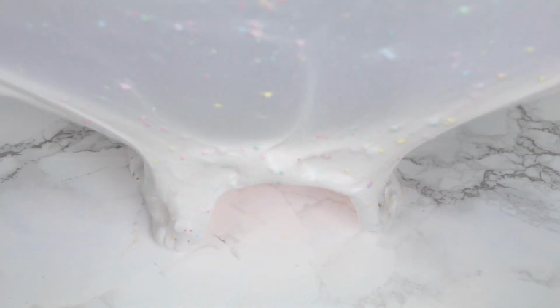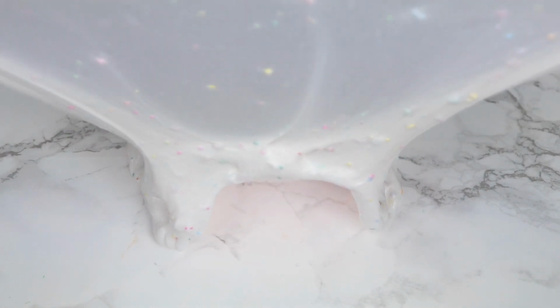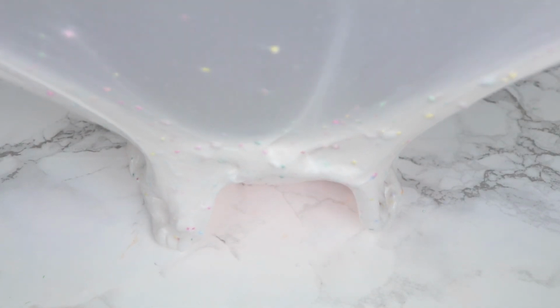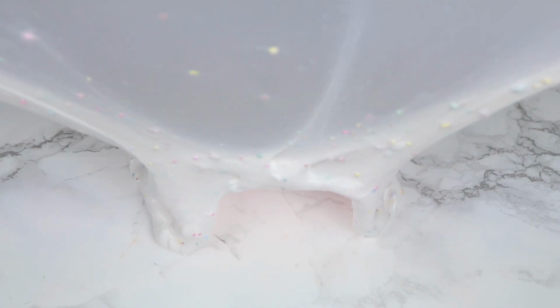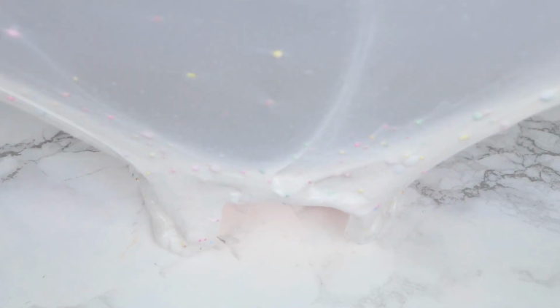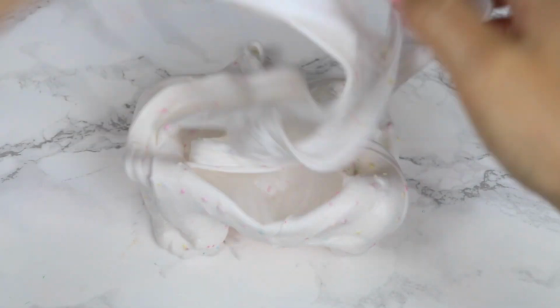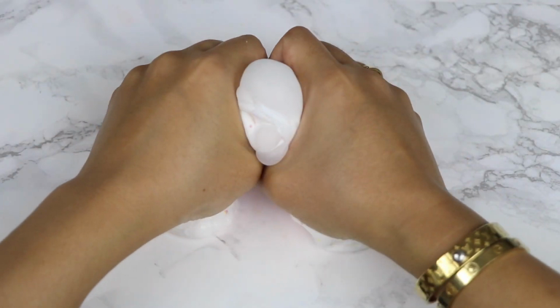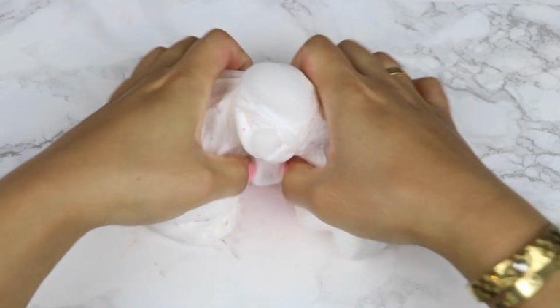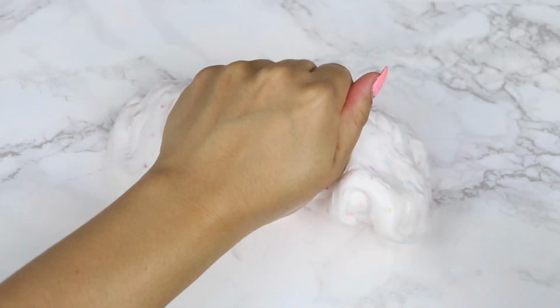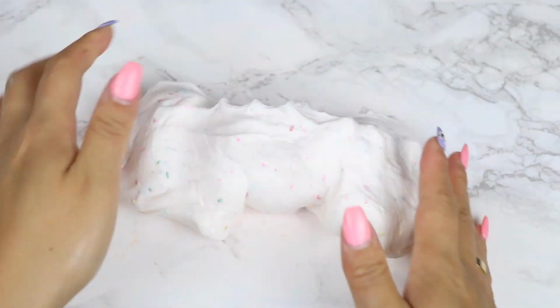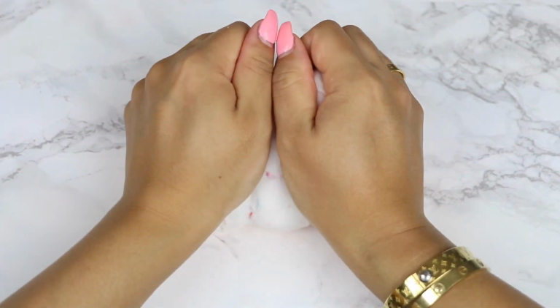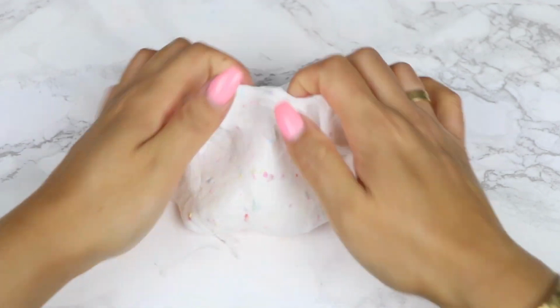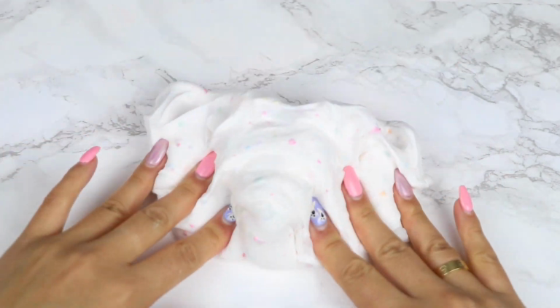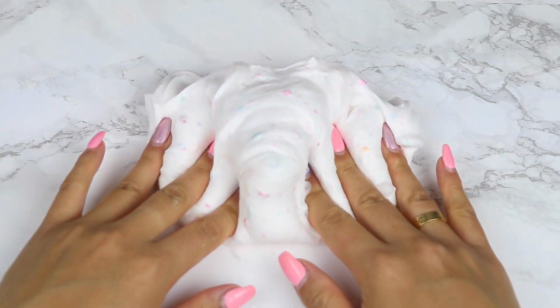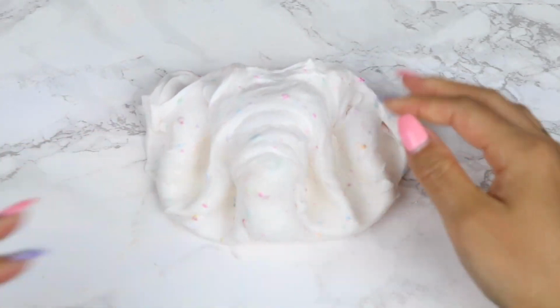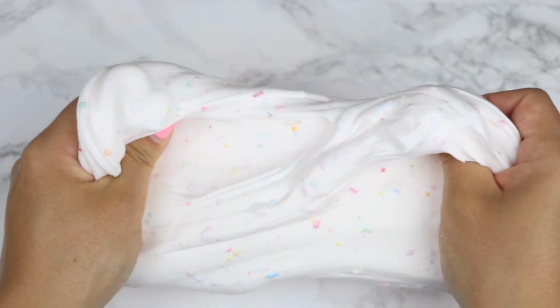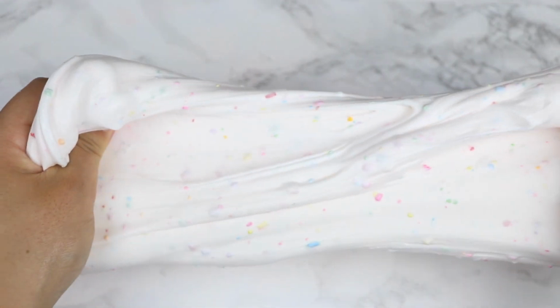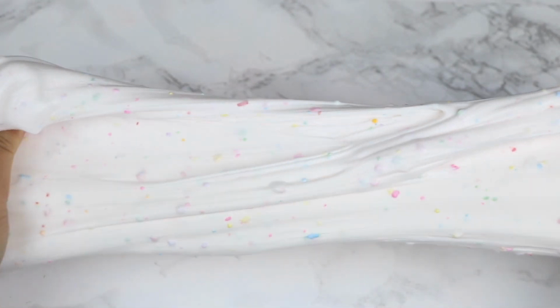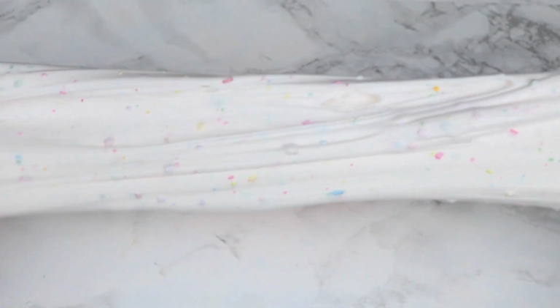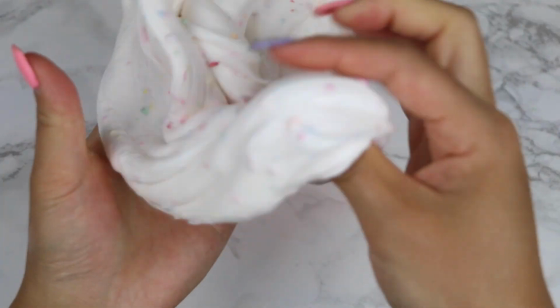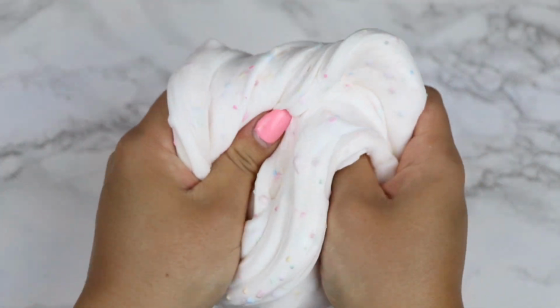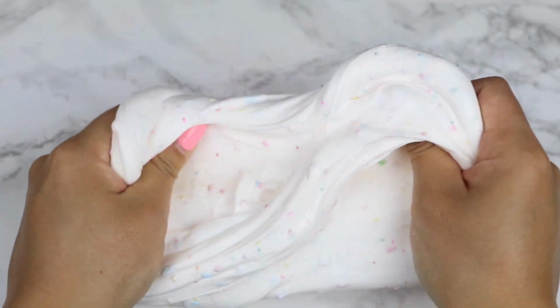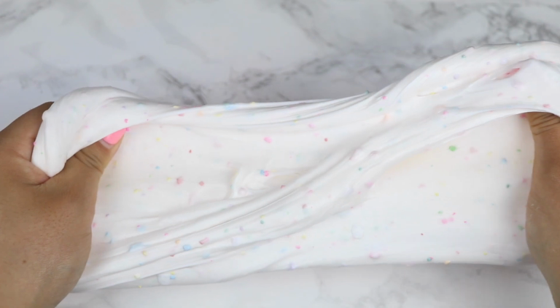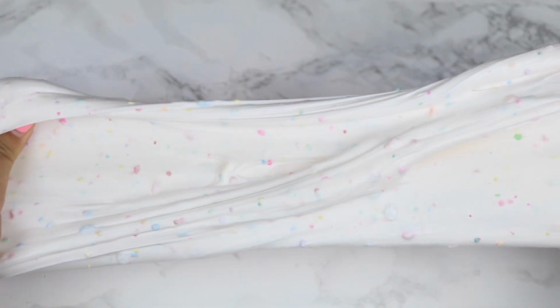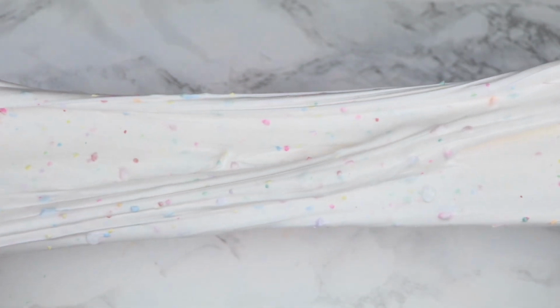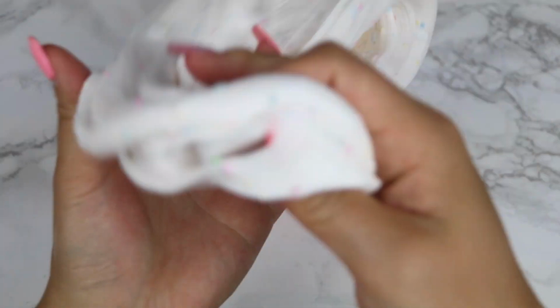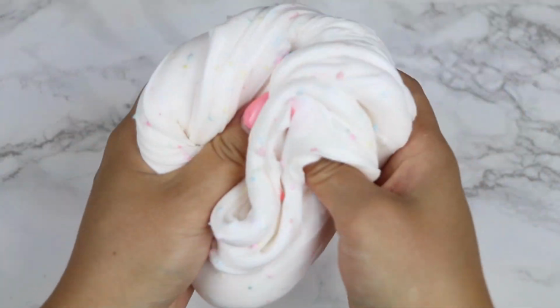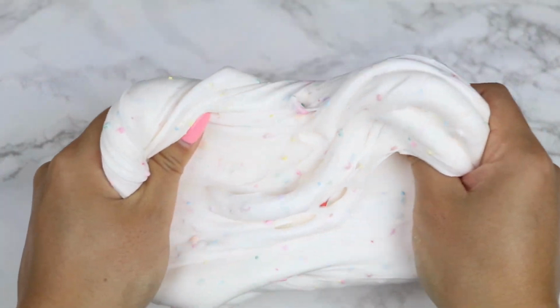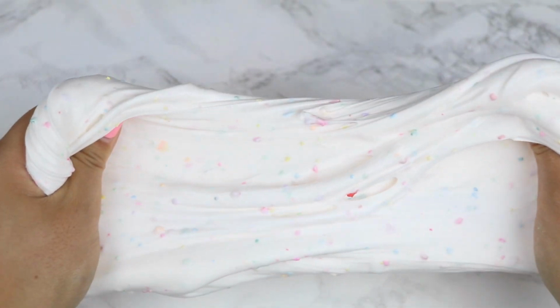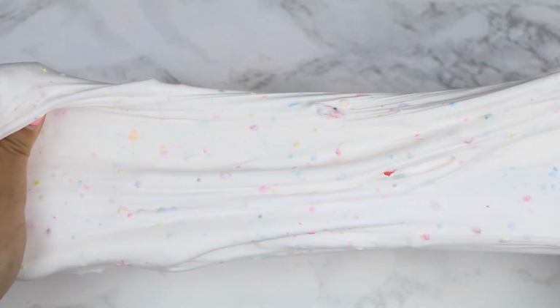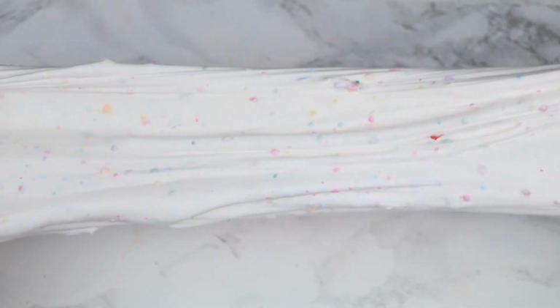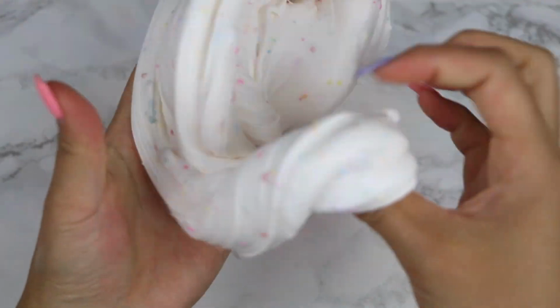Even though this slime is thick, it's still very stretchy, and it's great for poking, and it also has really good bubble pops. If you love Fruity Pebbles, you are going to love this slime because it smells exactly like it. It smells so delish.